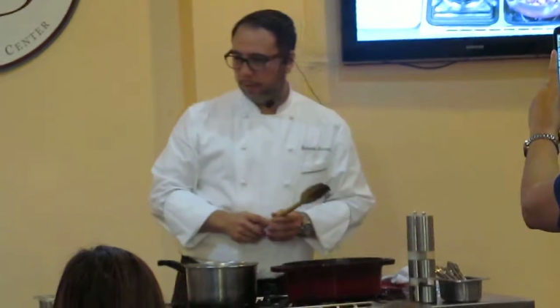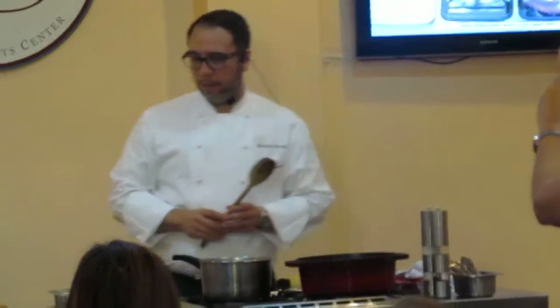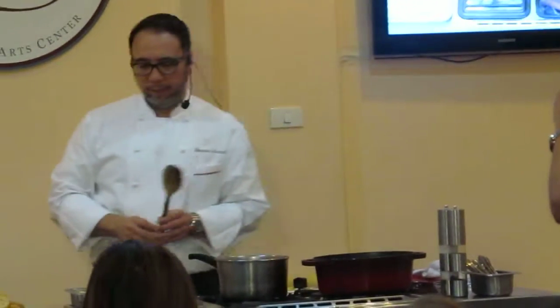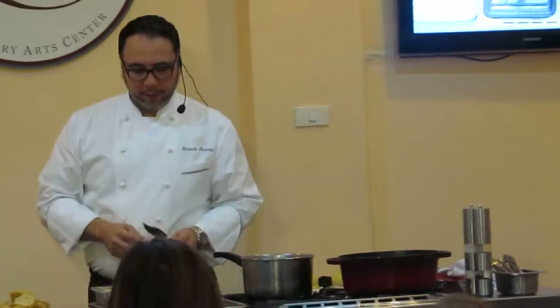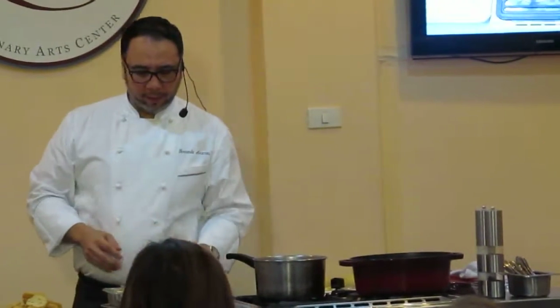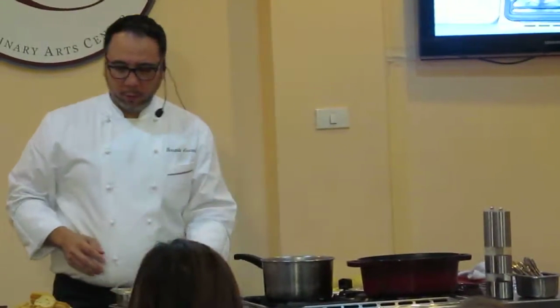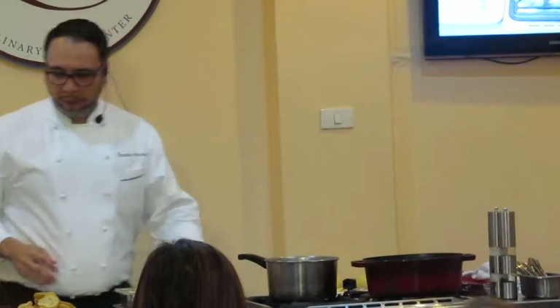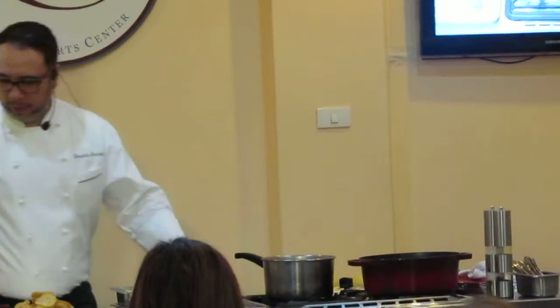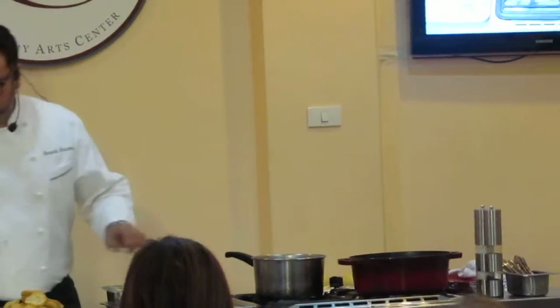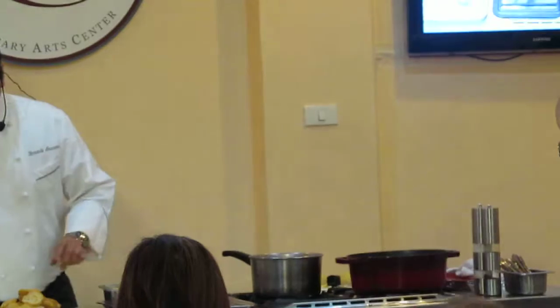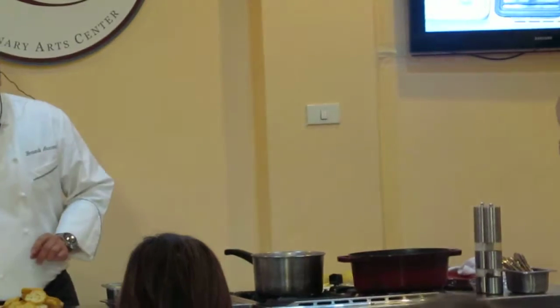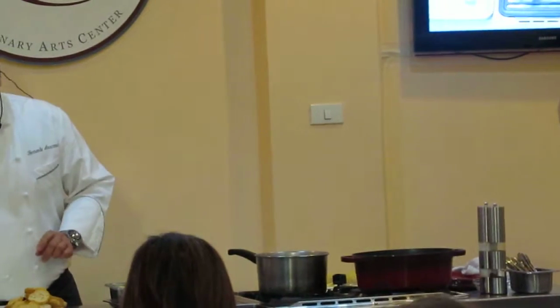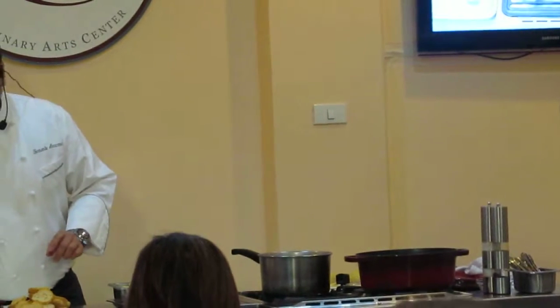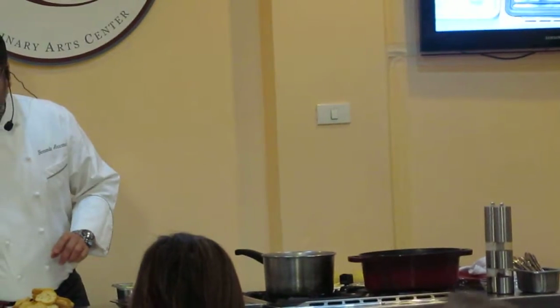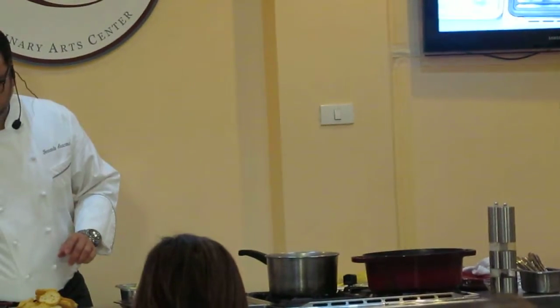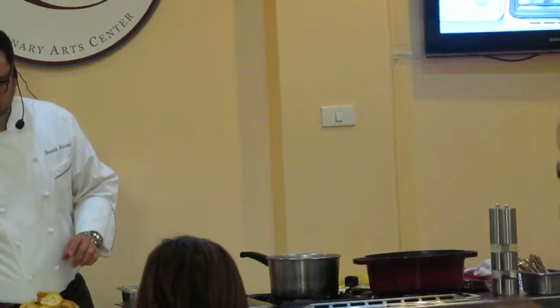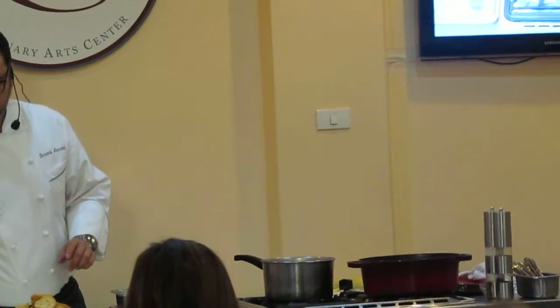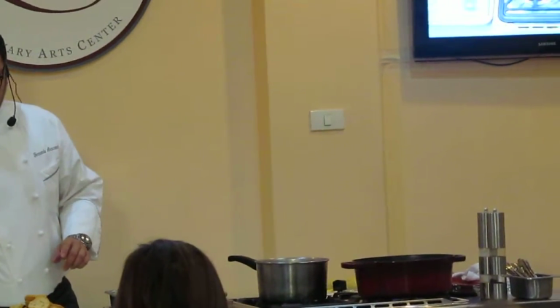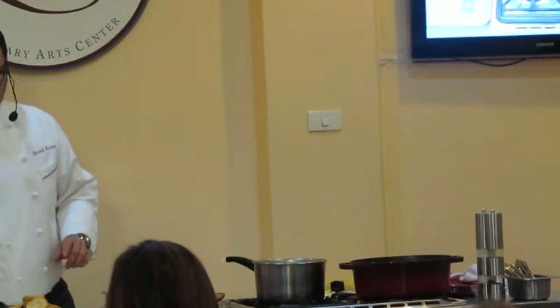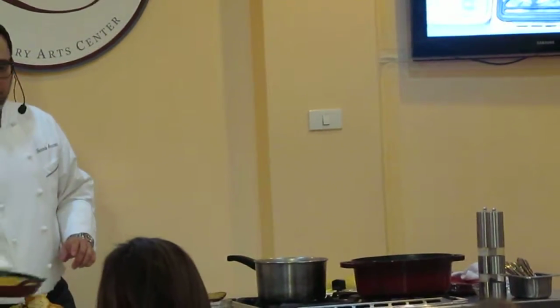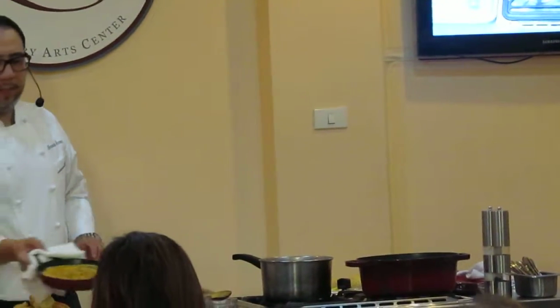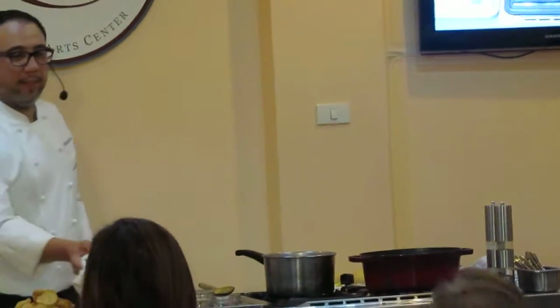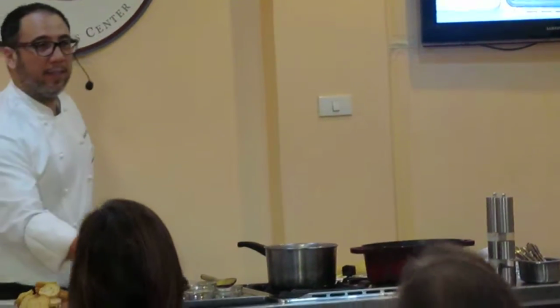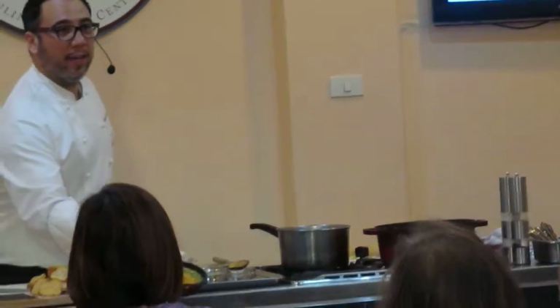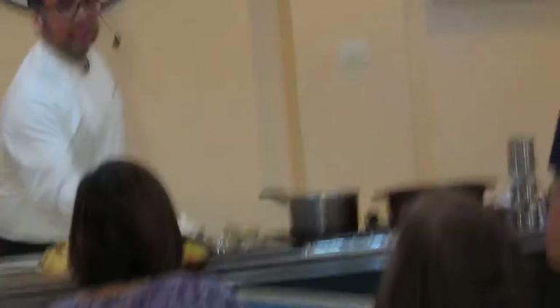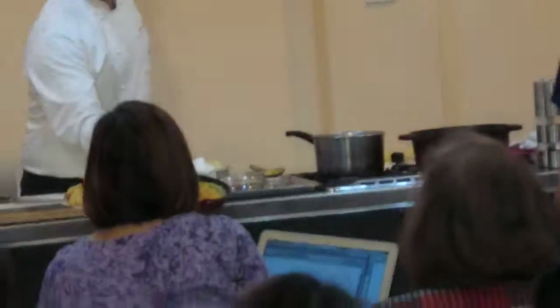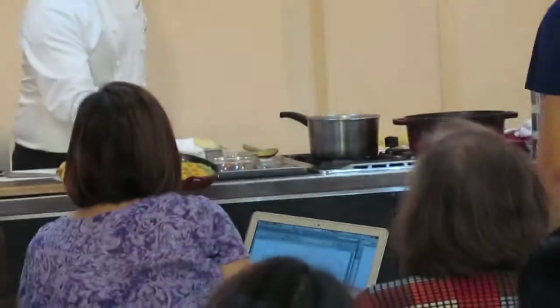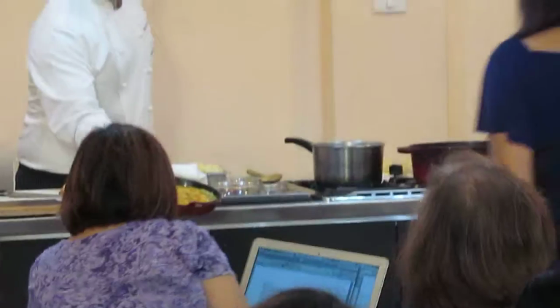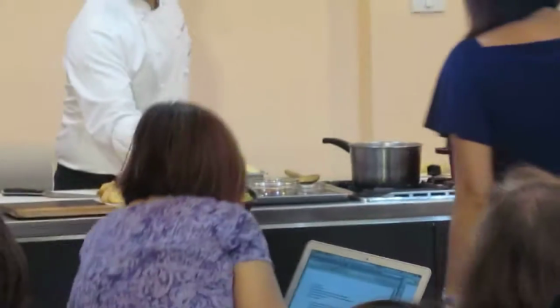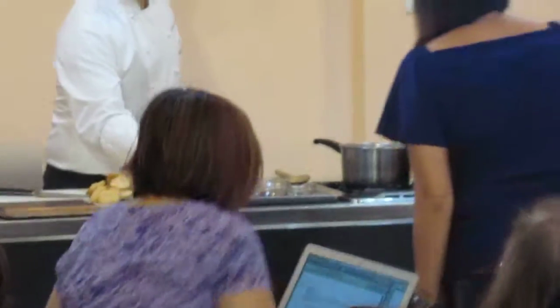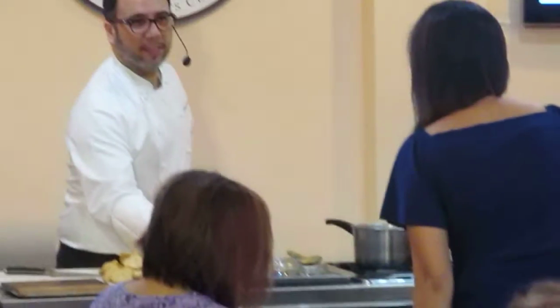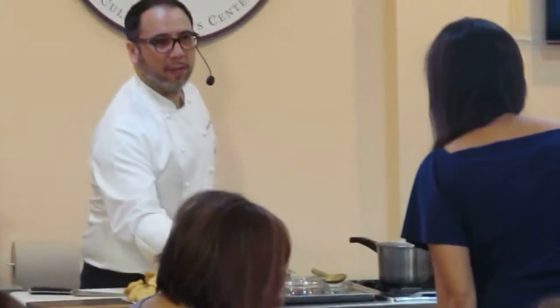Alright, just to swing back a little bit — this is how the finished product looks. Nice. Ta-da.